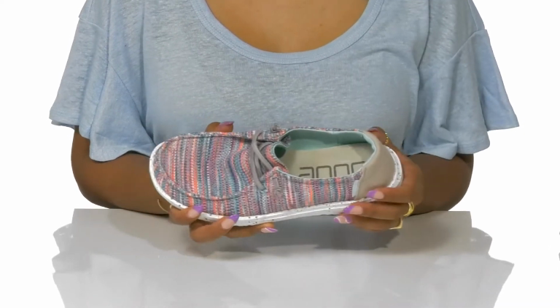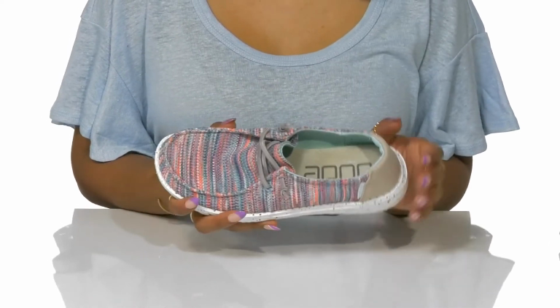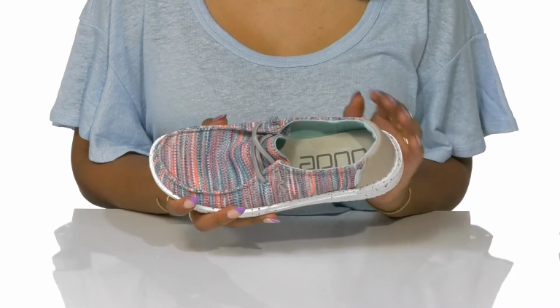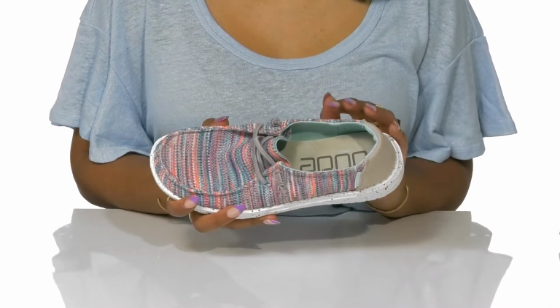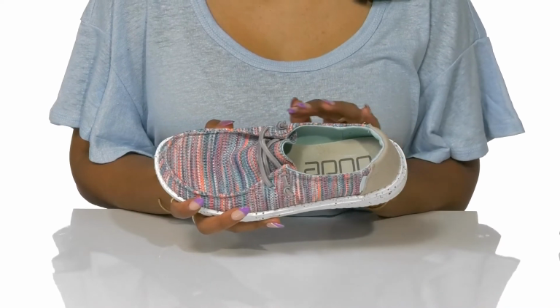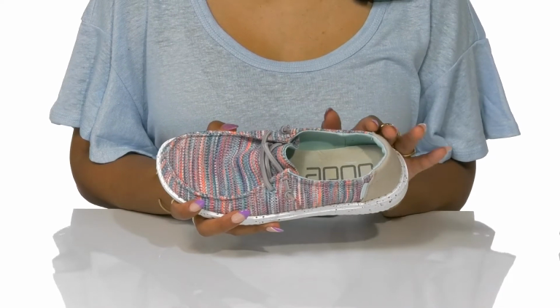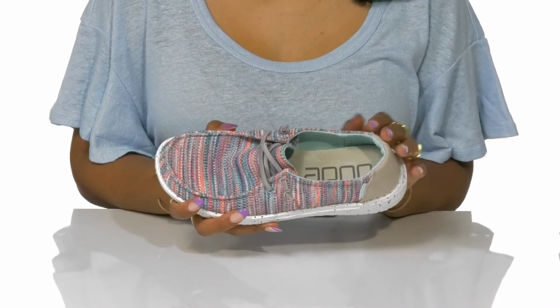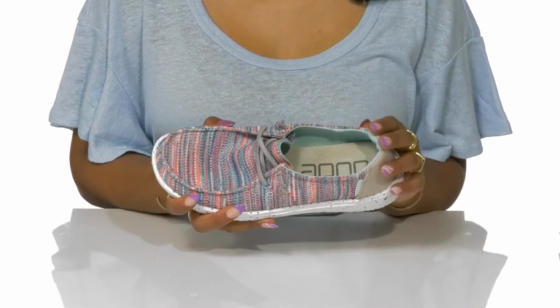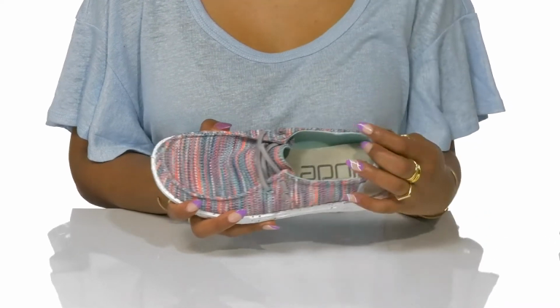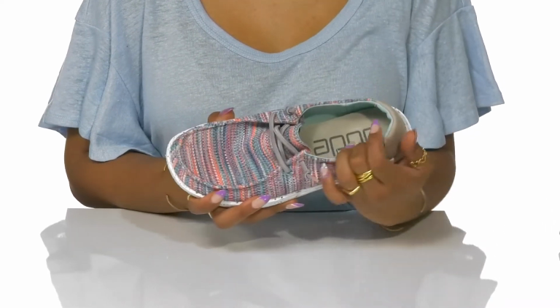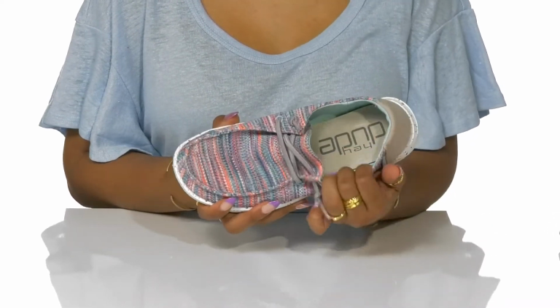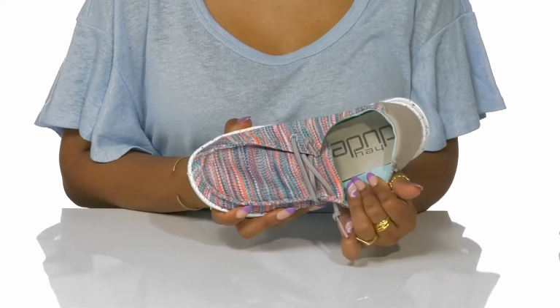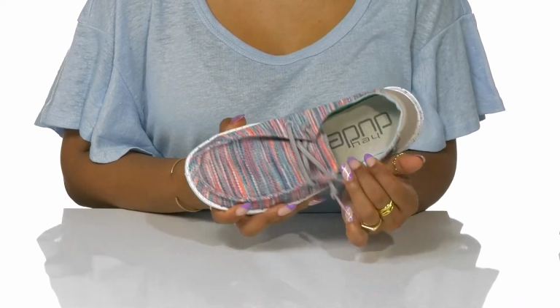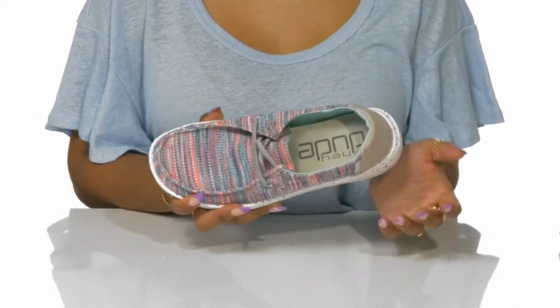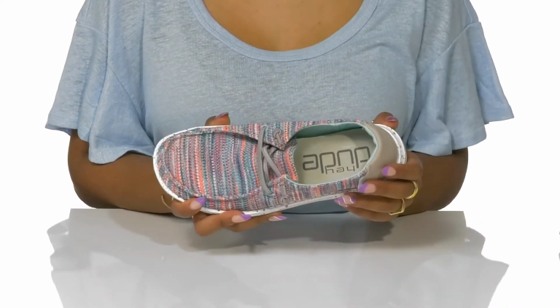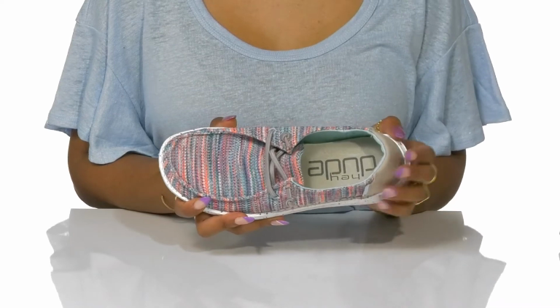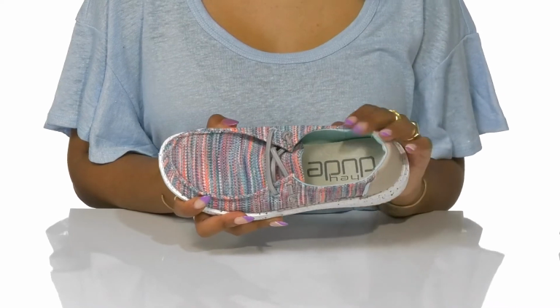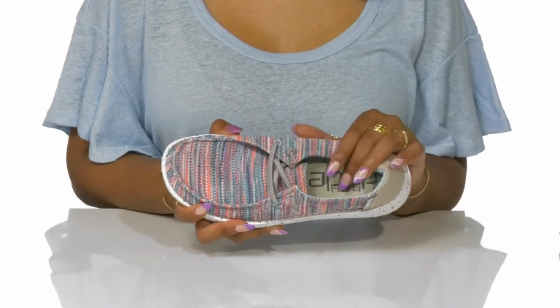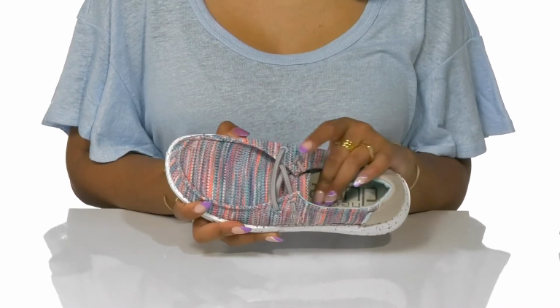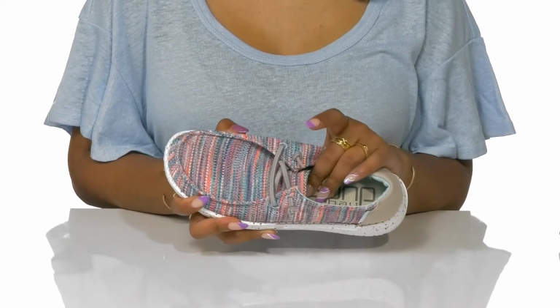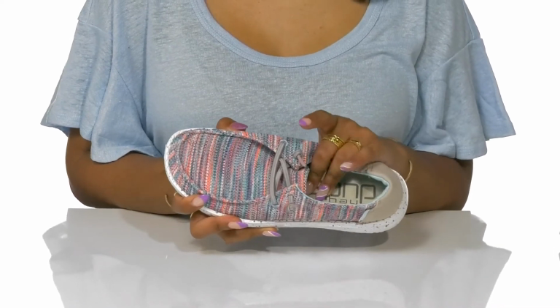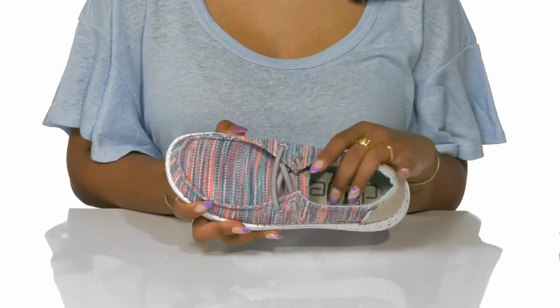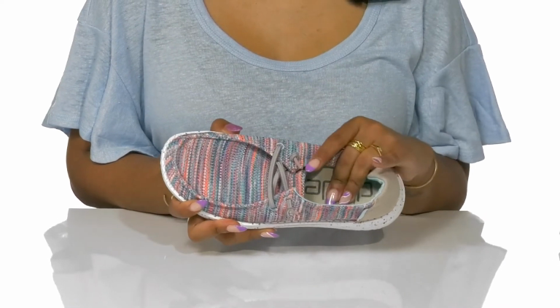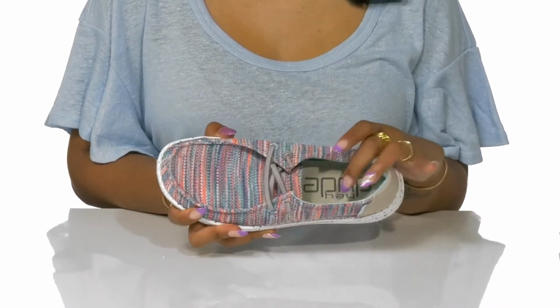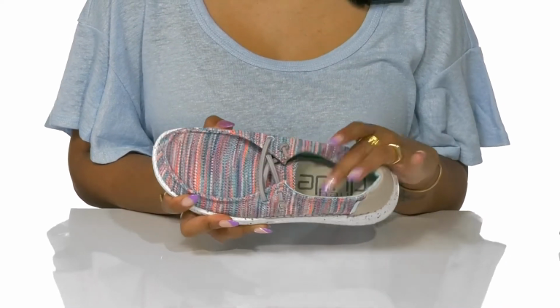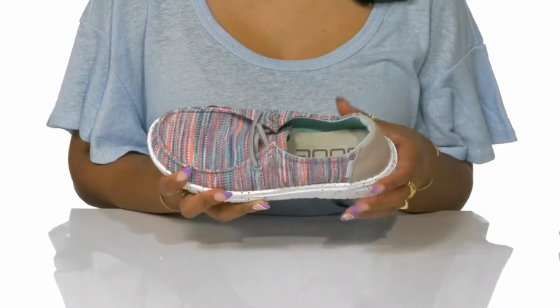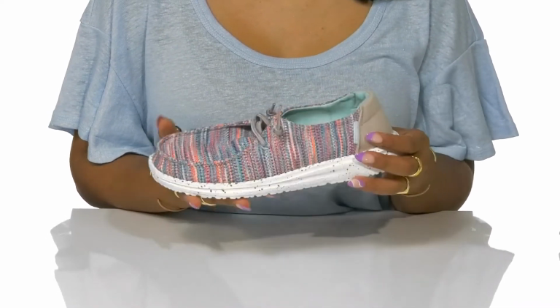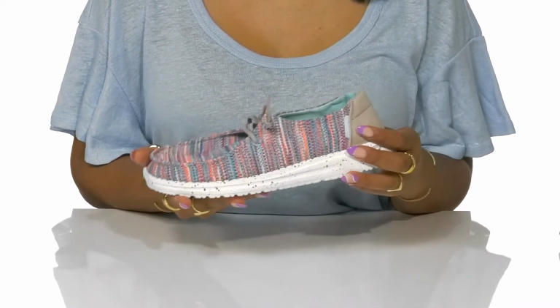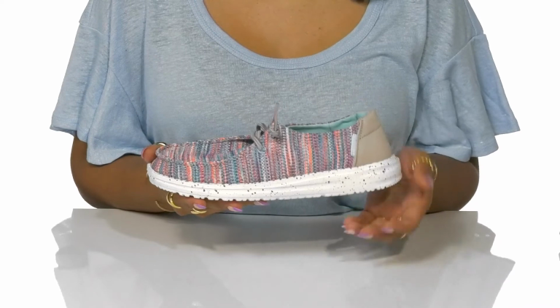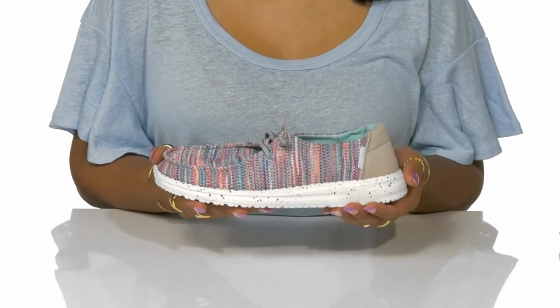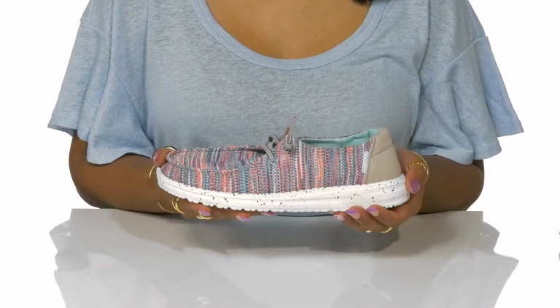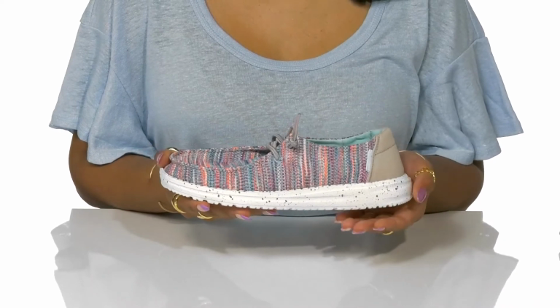Your feet will be able to breathe on those warmer days and even feel the comfort of a stretchy cotton lining. A cooling leather-covered footbed uses memory foam to keep you comfy, while a splattered pattern thick midsole adds support.